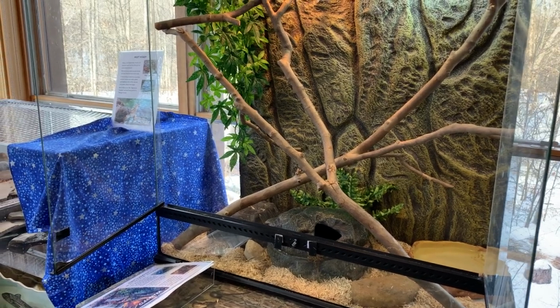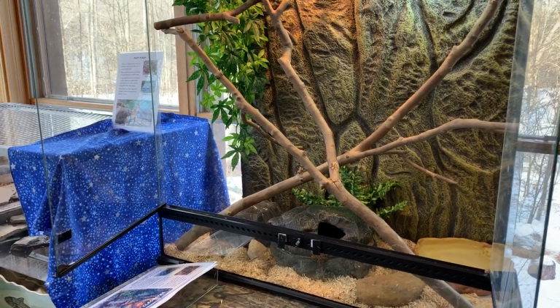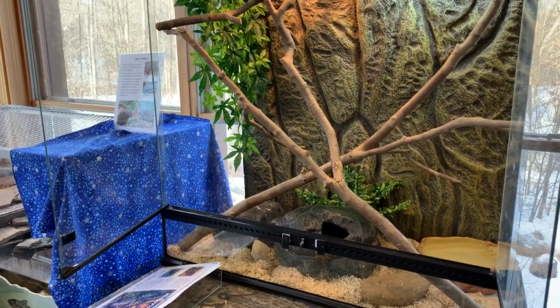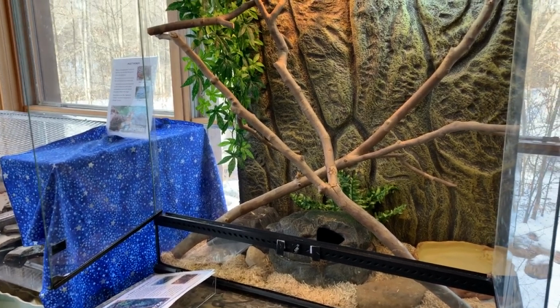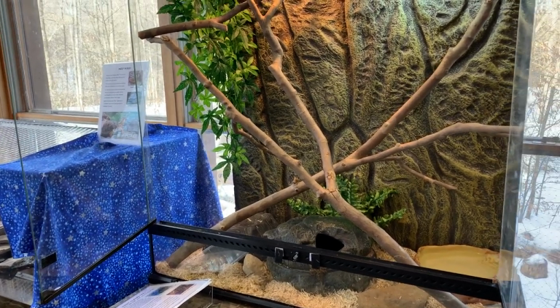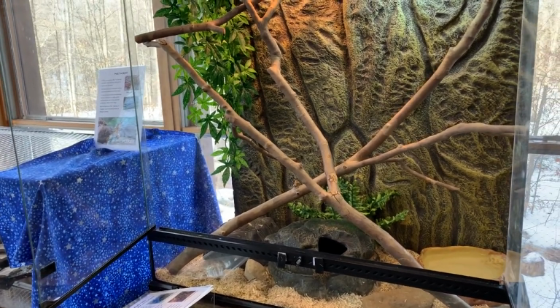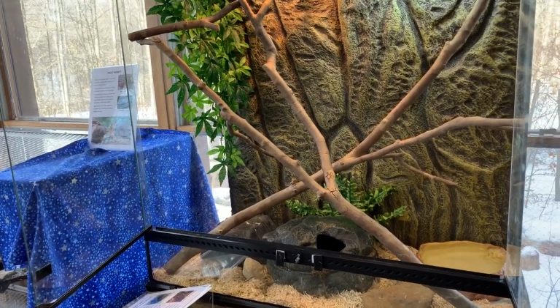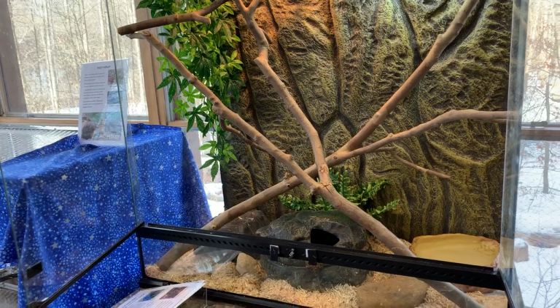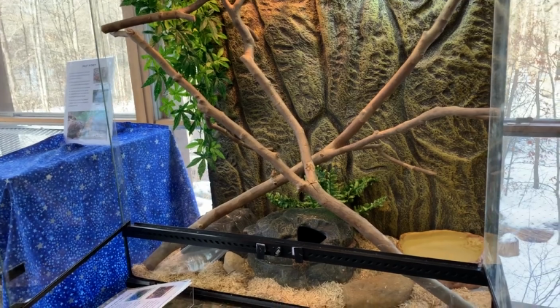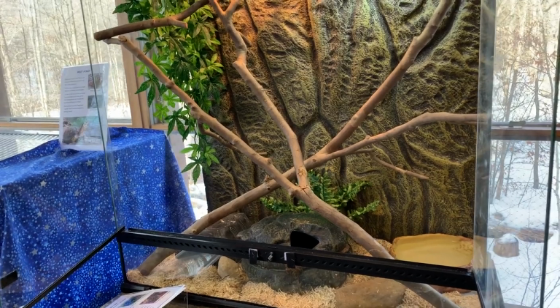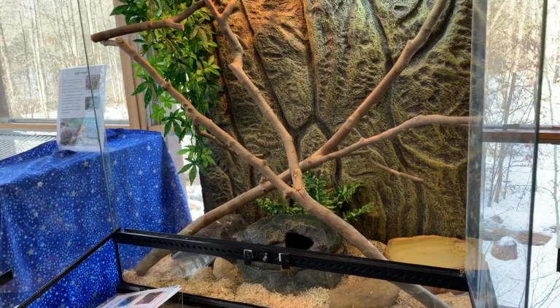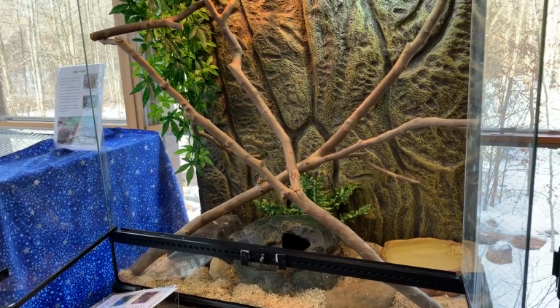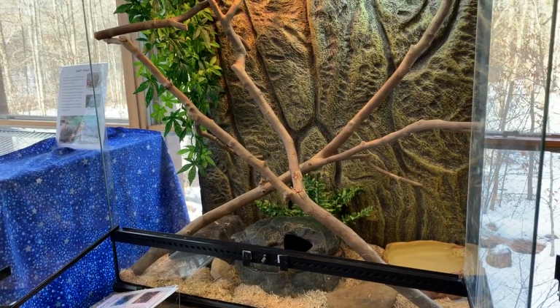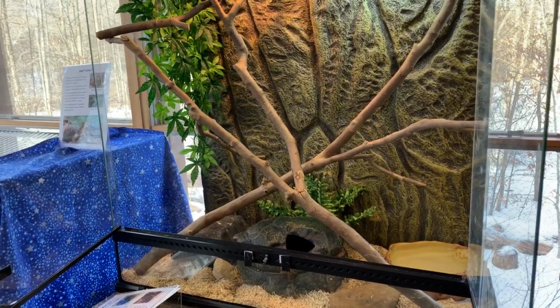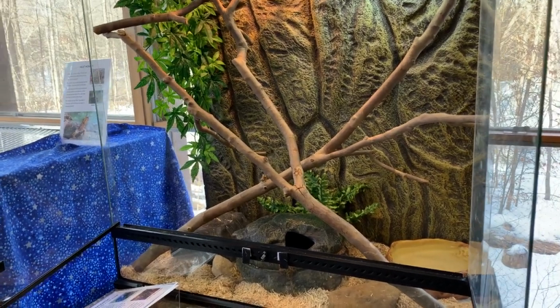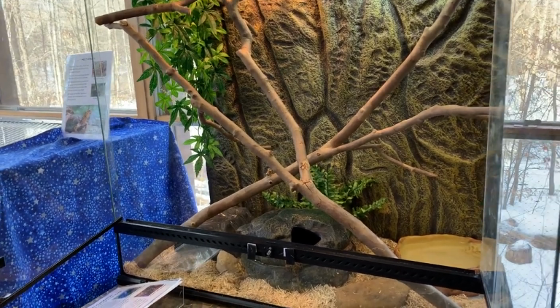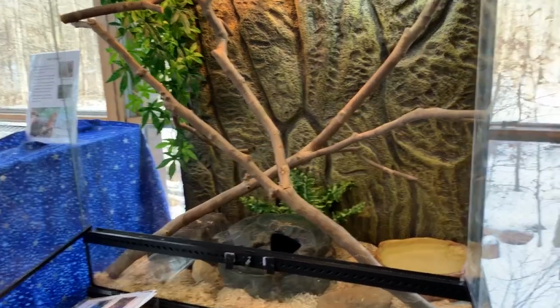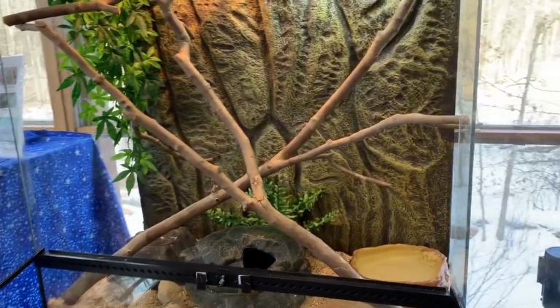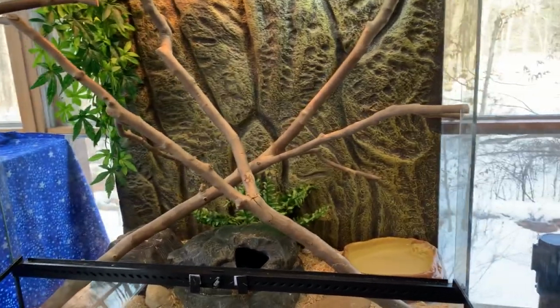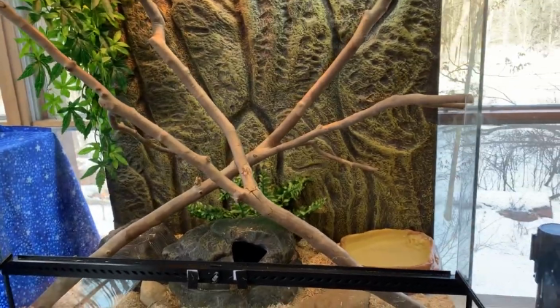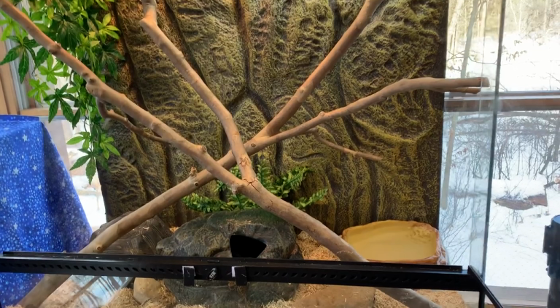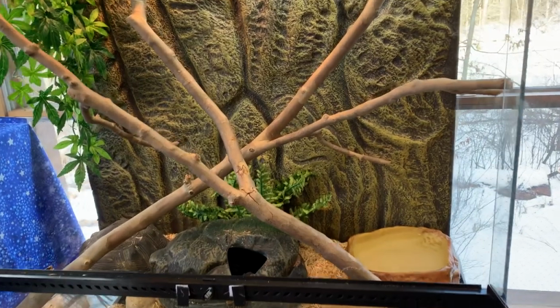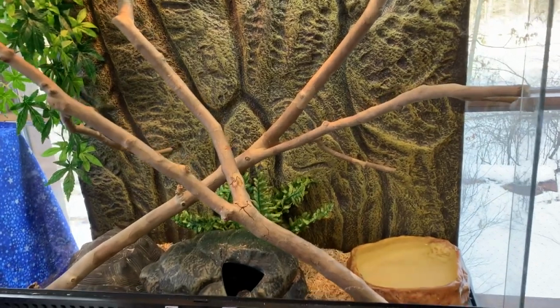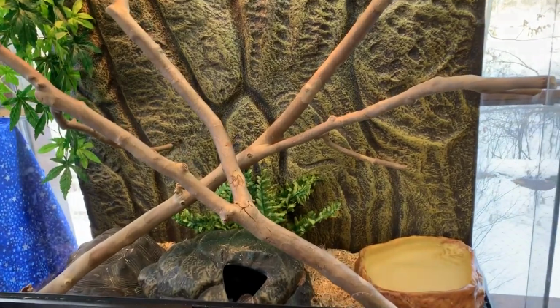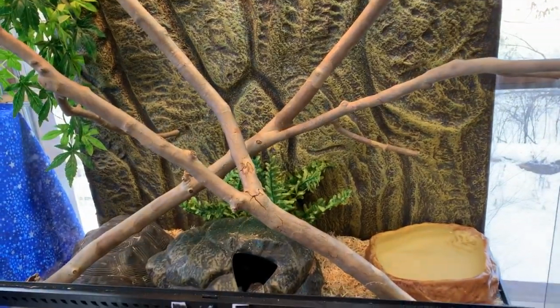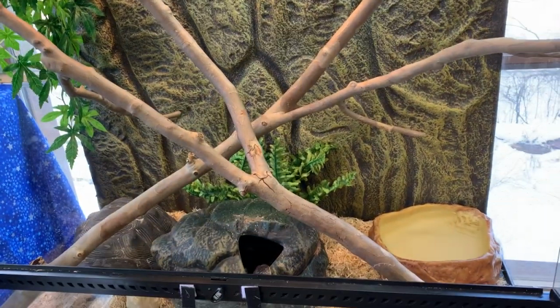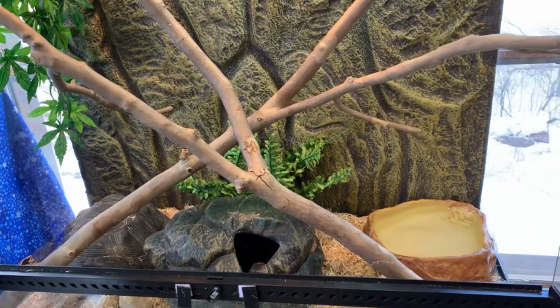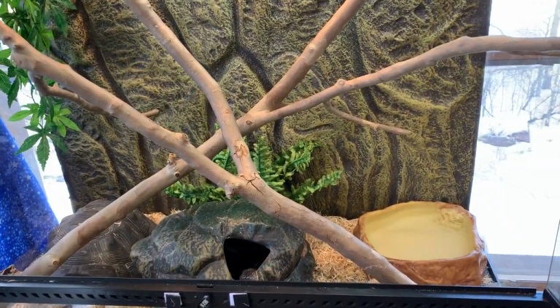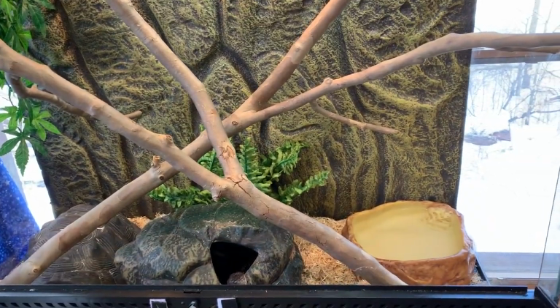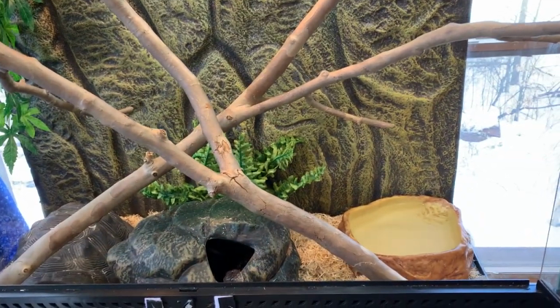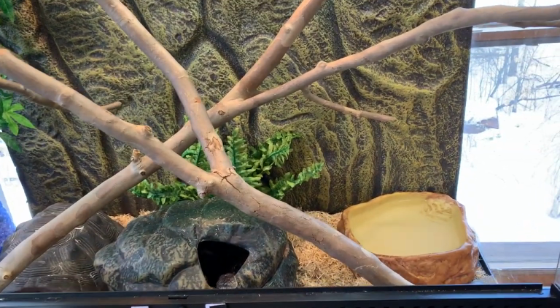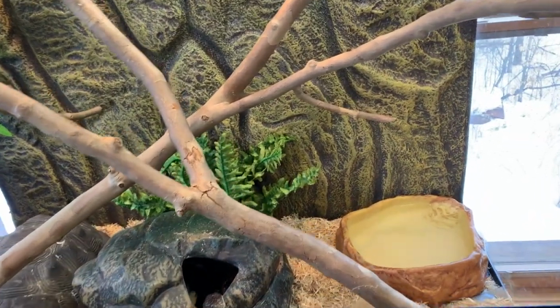Hello everybody. Naturalist Linda here. I'm at the Westwoods this morning doing my critter care, and I came into the classroom to check on Cleopatra, our rat snake, and this is what I found.